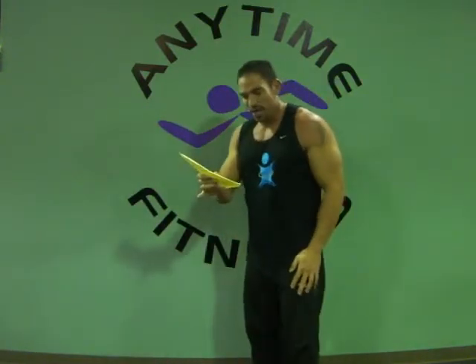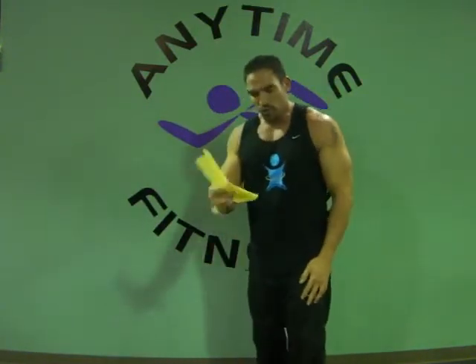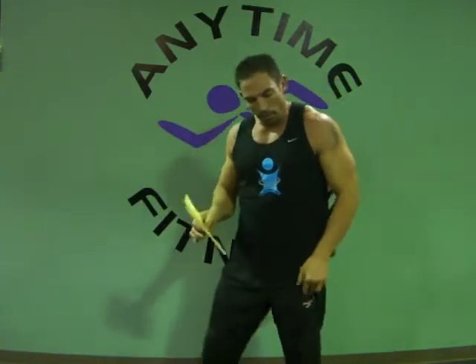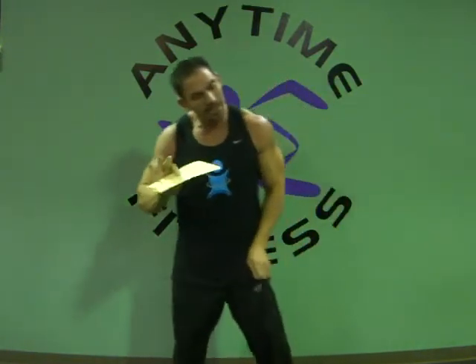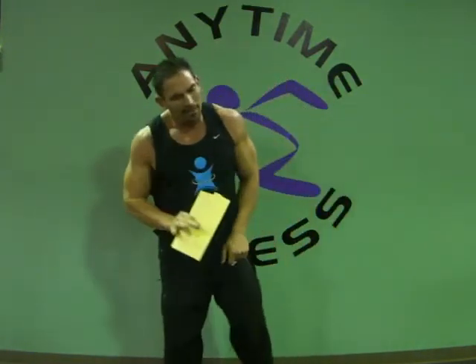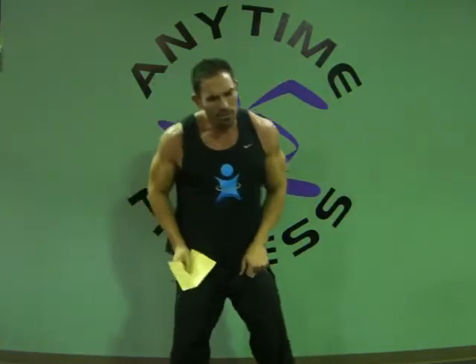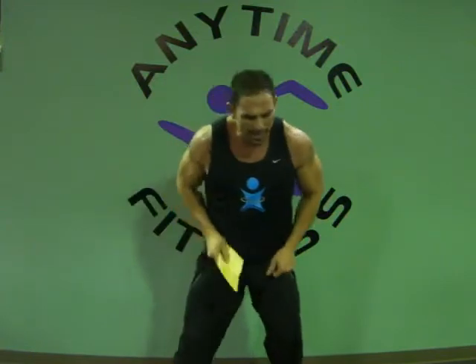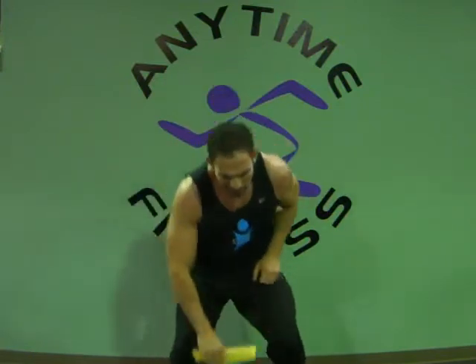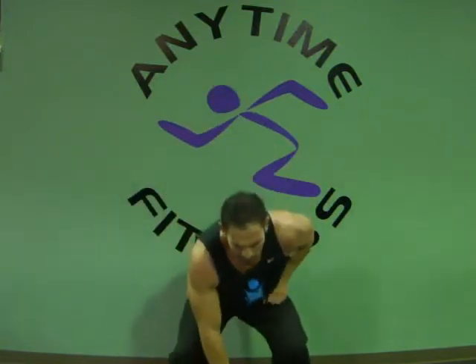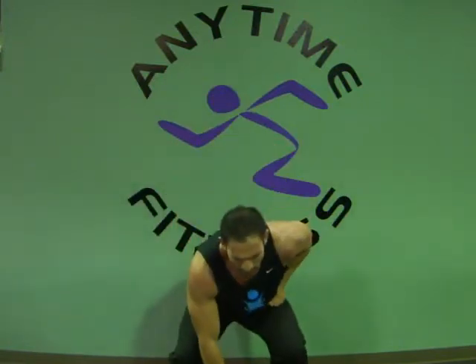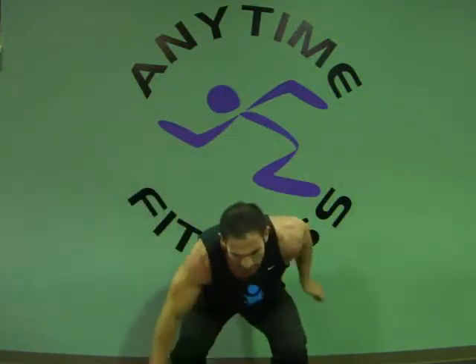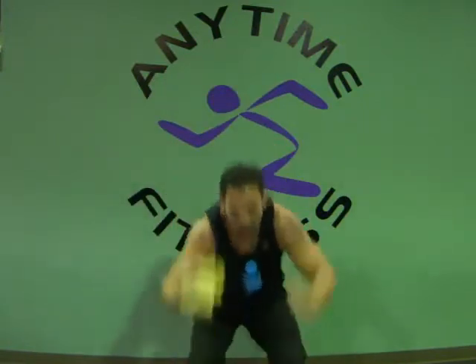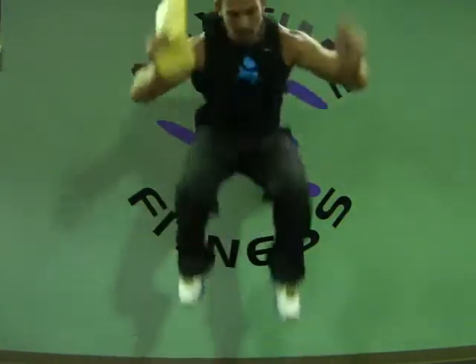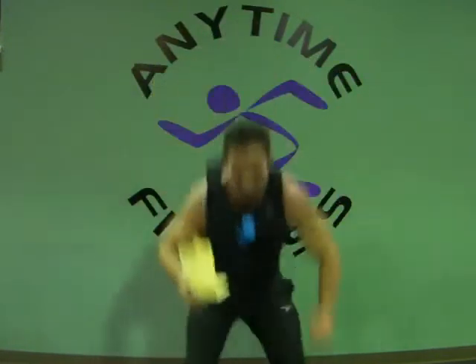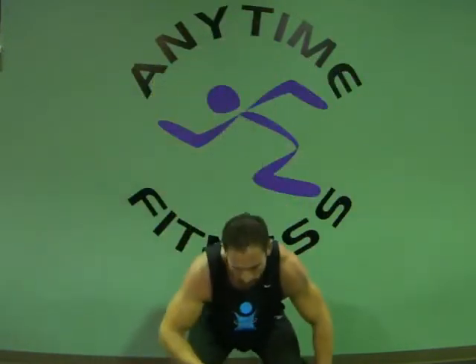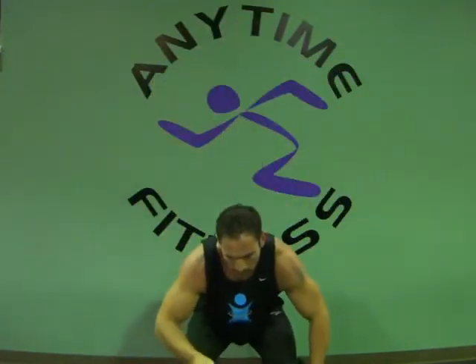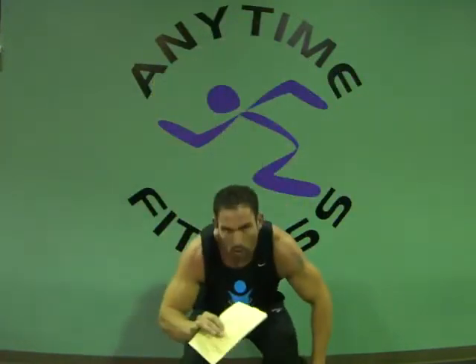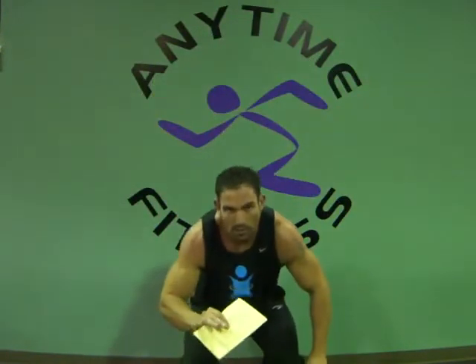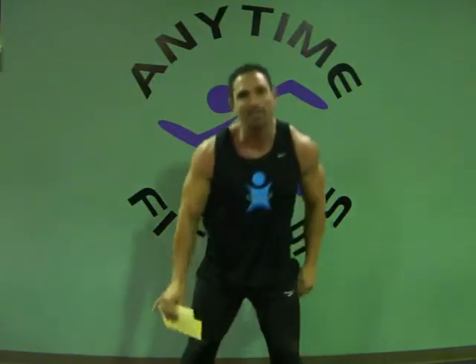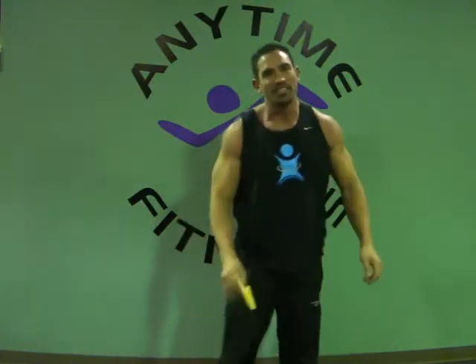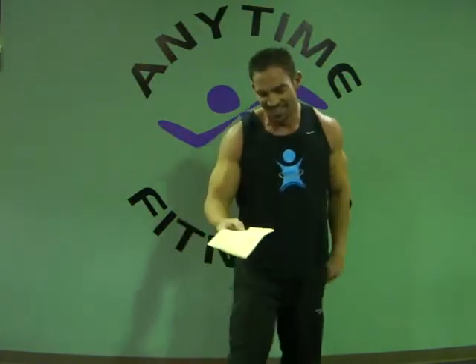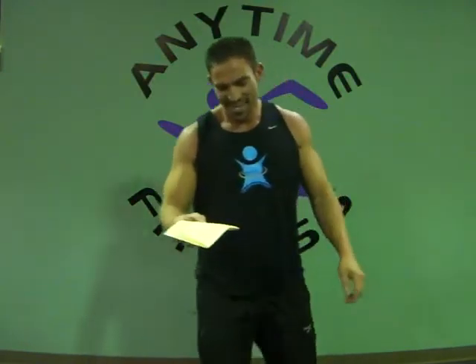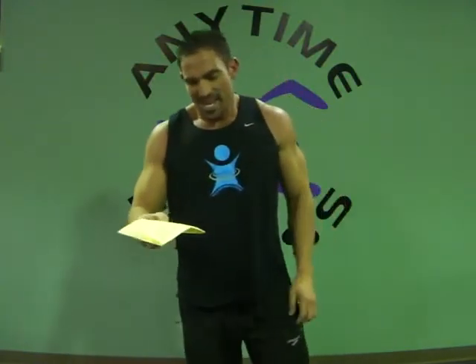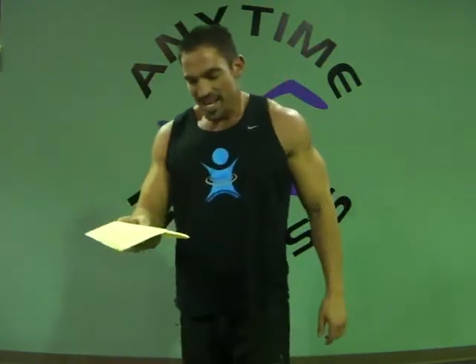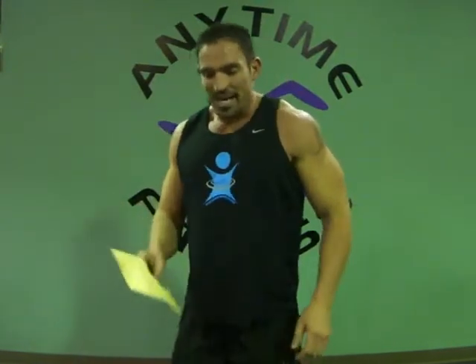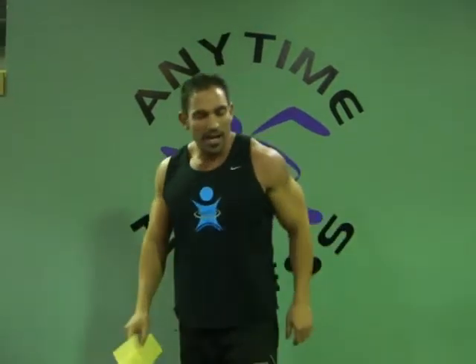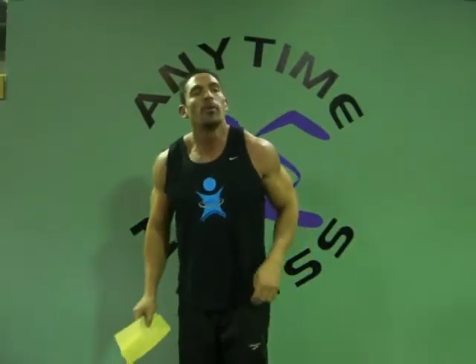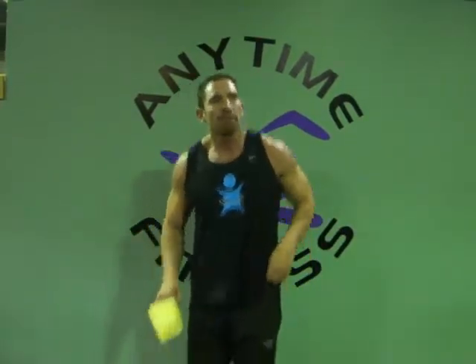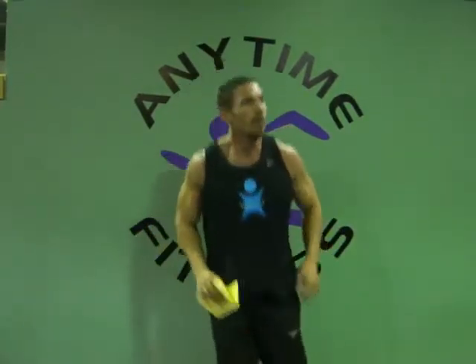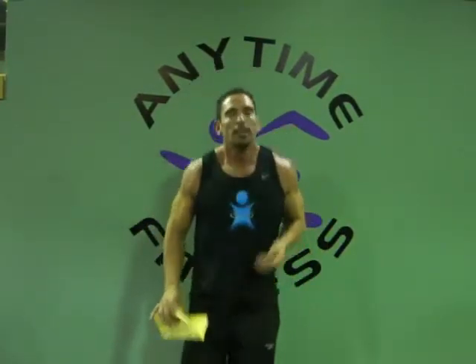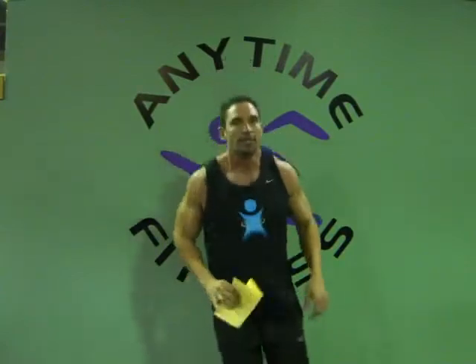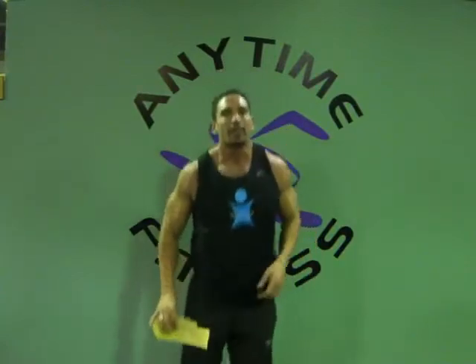Squat to jump — you squat and then jump. You hold the squat, that's what it is. And side to side — we've done this one. You're just side to side.